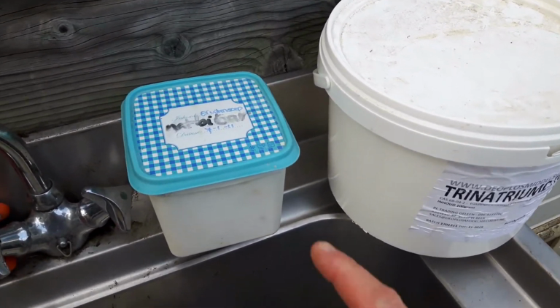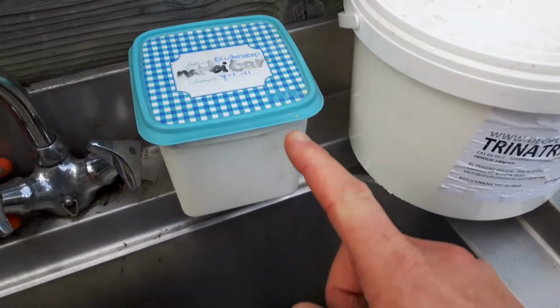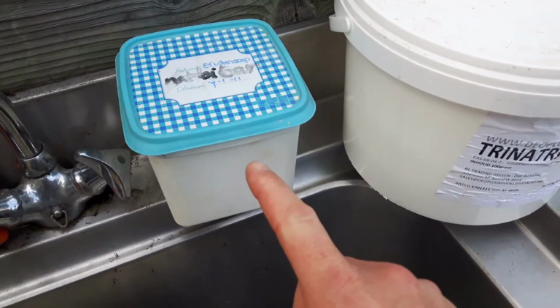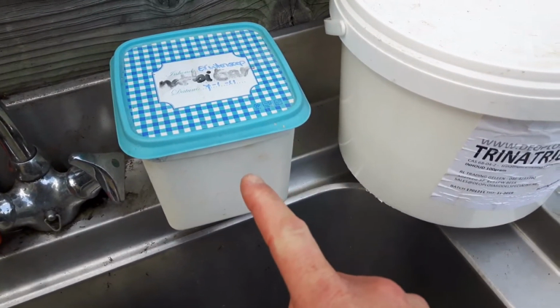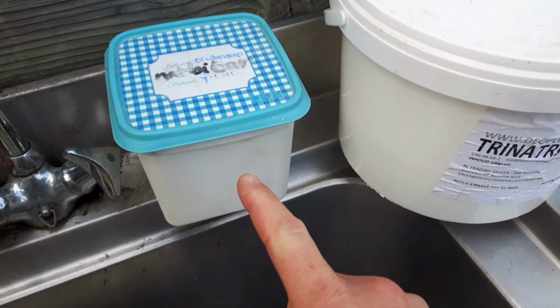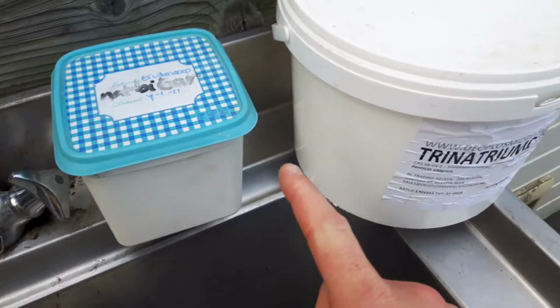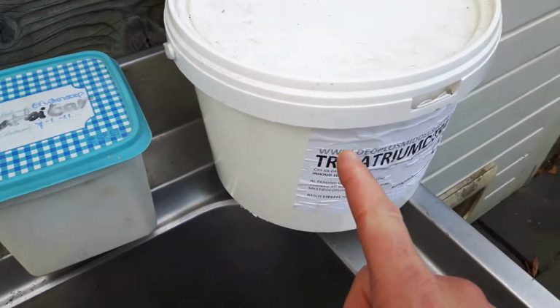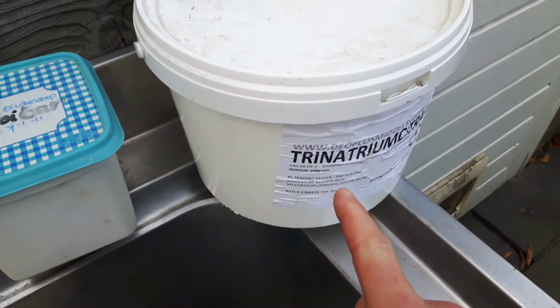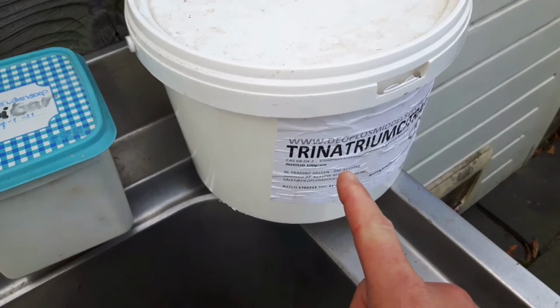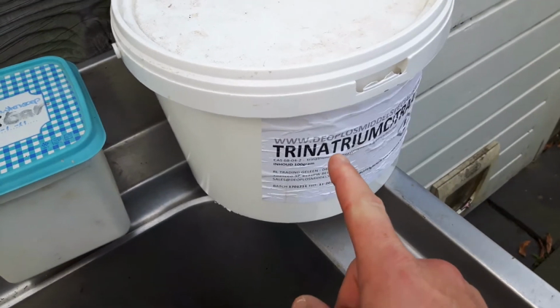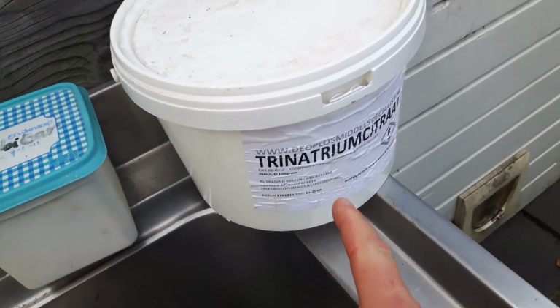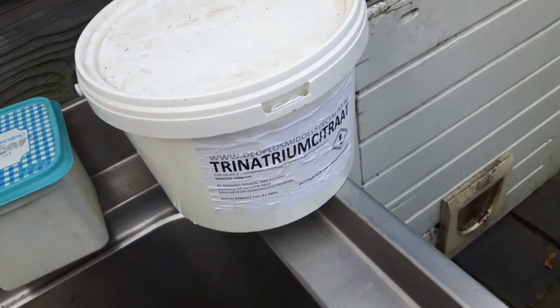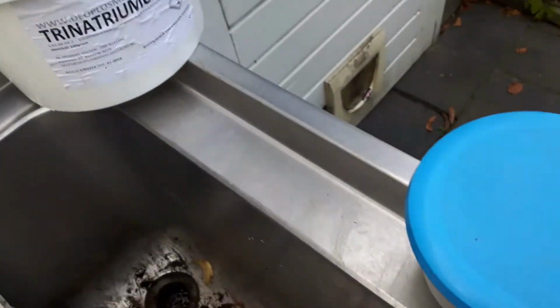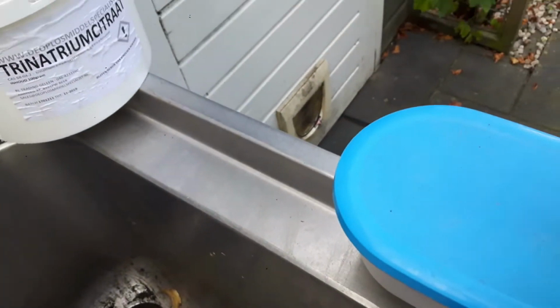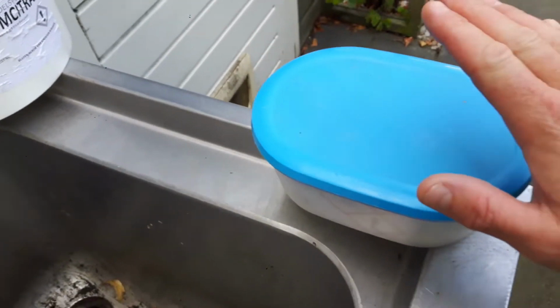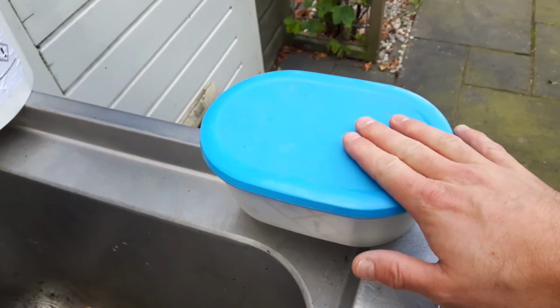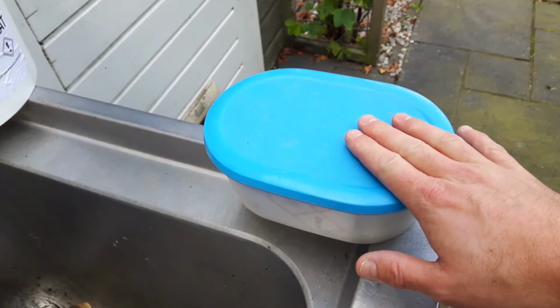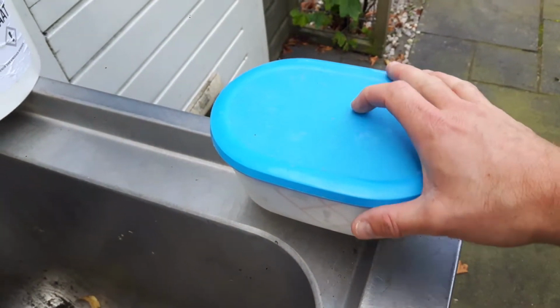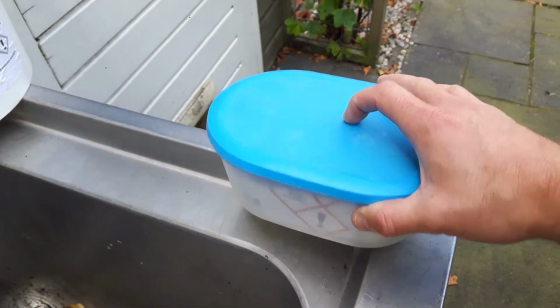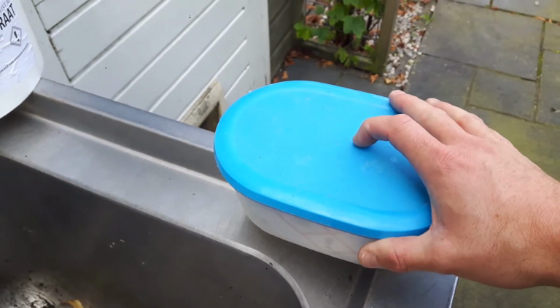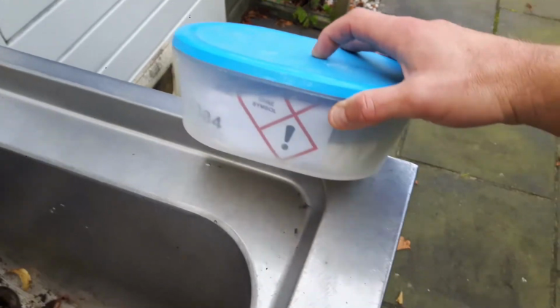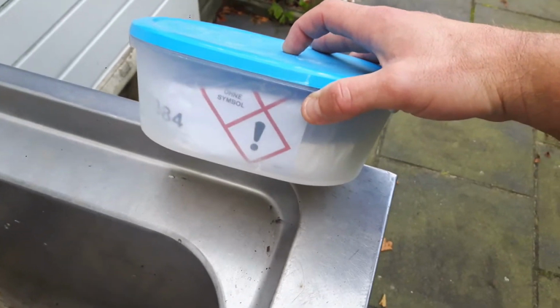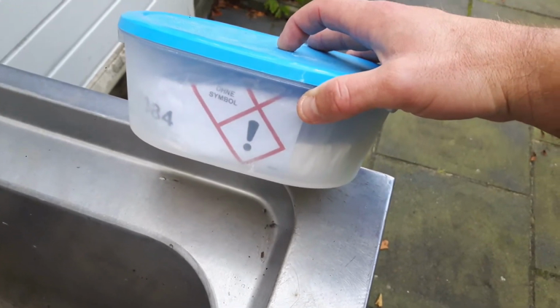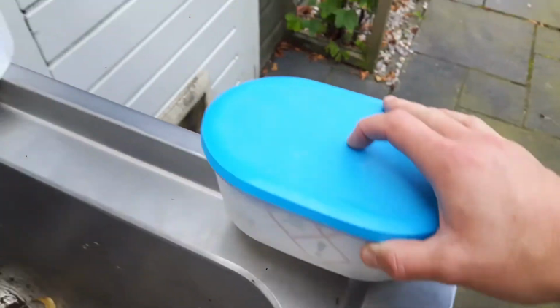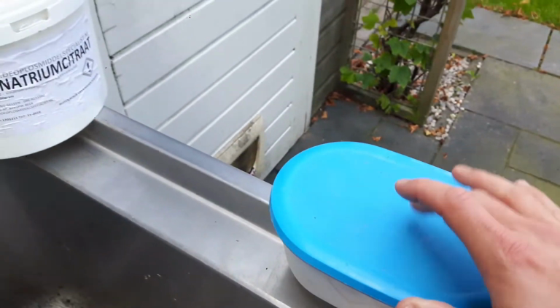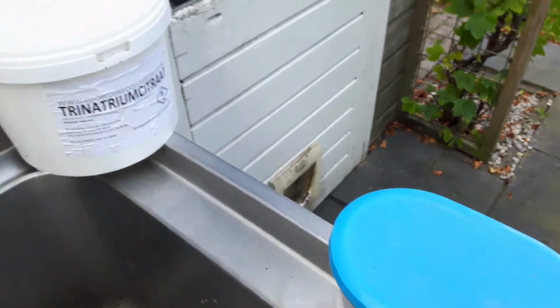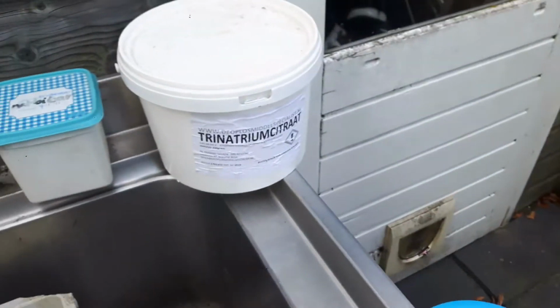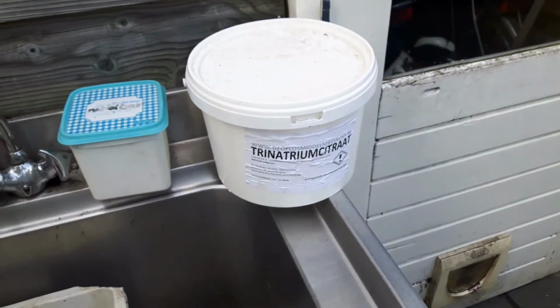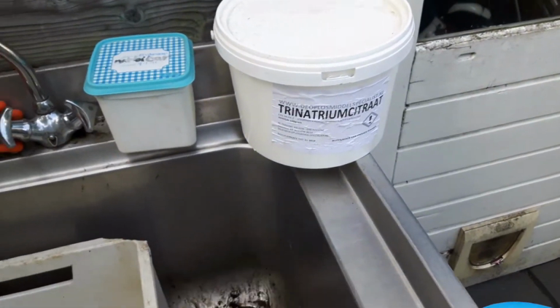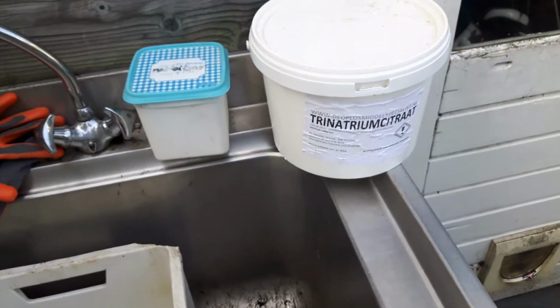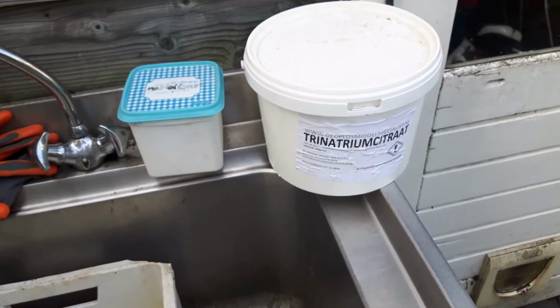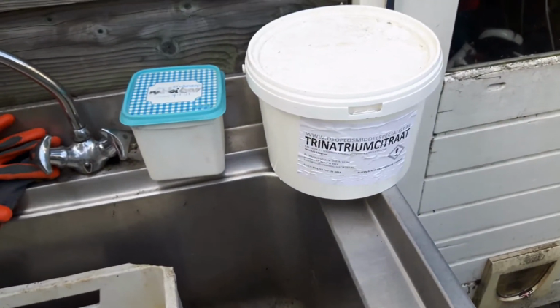Ik heb natriumcarbonaat, ik heb natriumcitraat, en dithioniet. Dit is het actieve bestanddeel, en hier zie je ook het uitroeptekentje. Dit is het chemische gedeelte, en dit gaat straks bij elkaar.